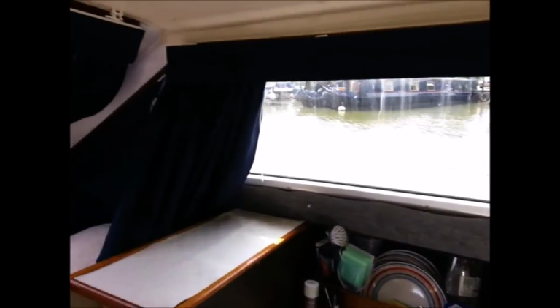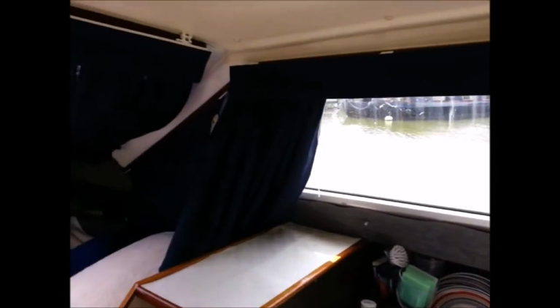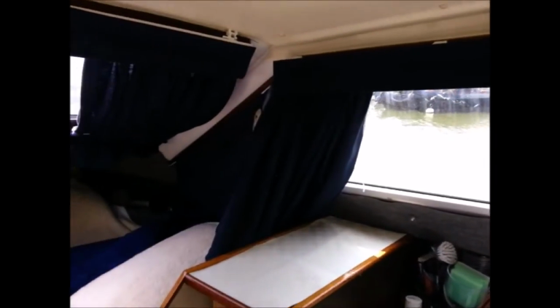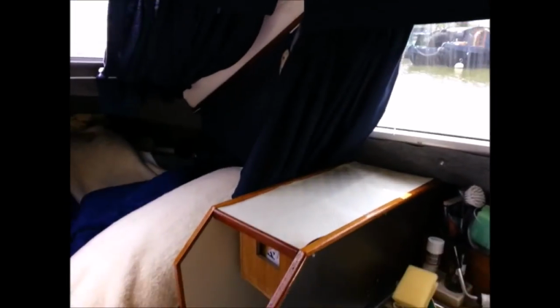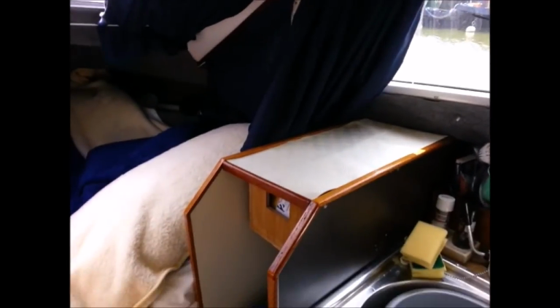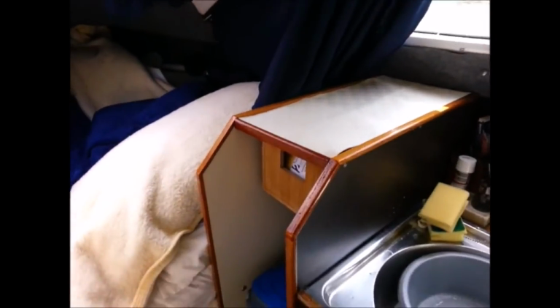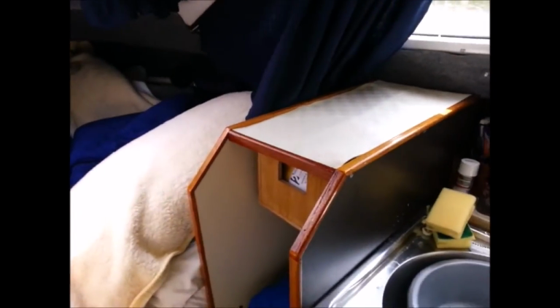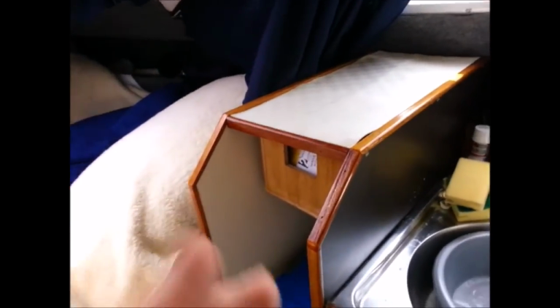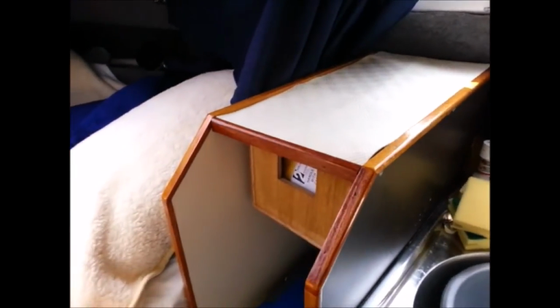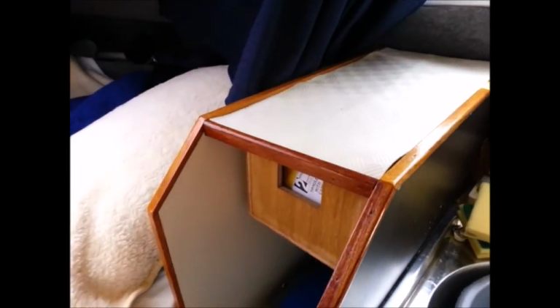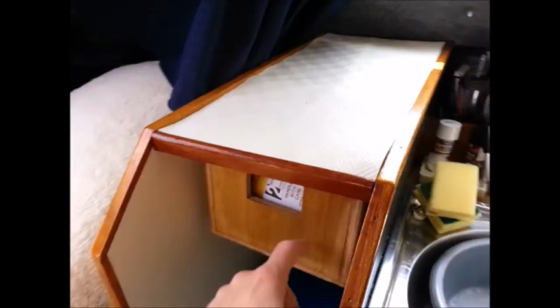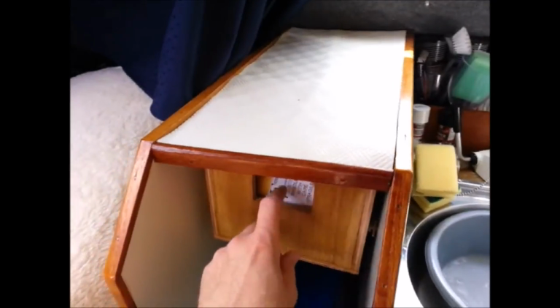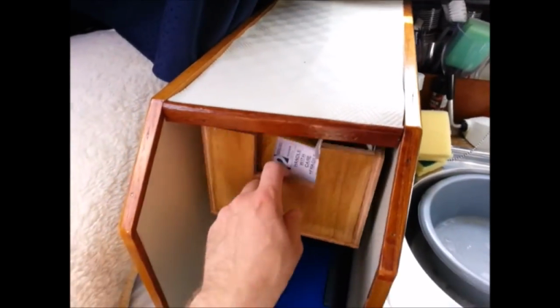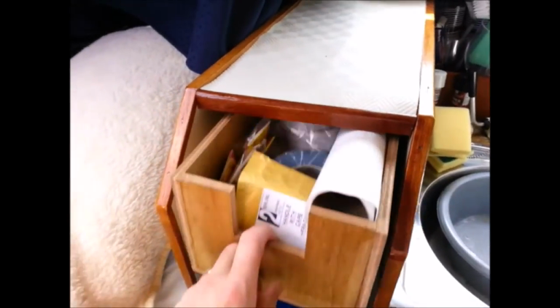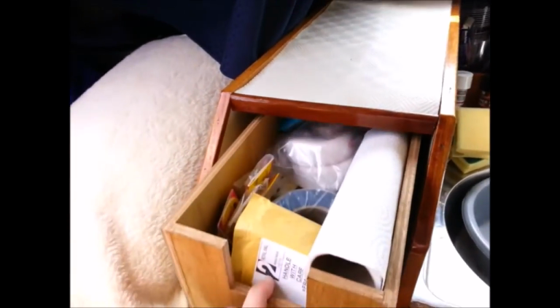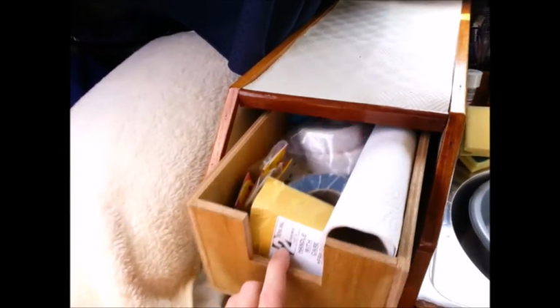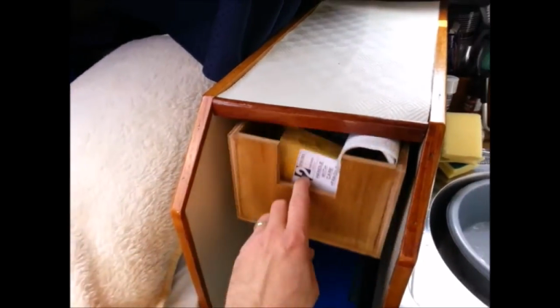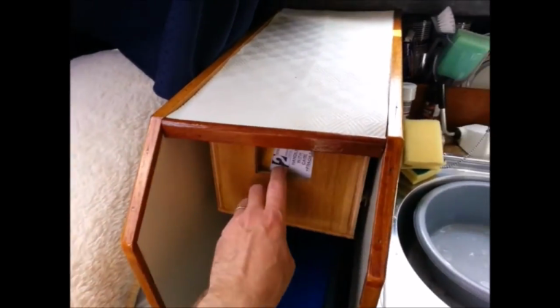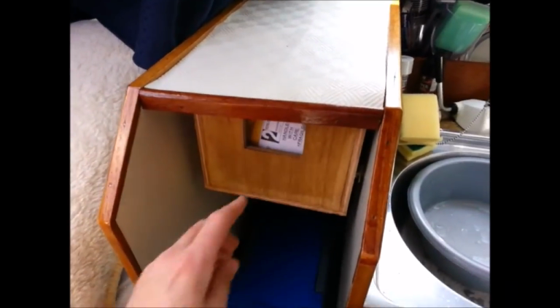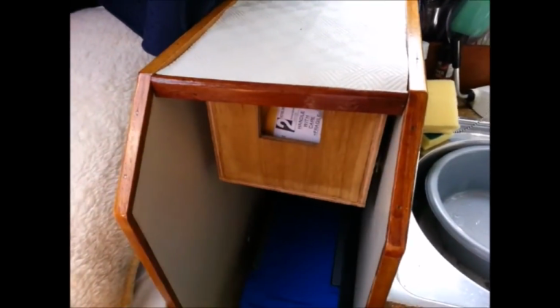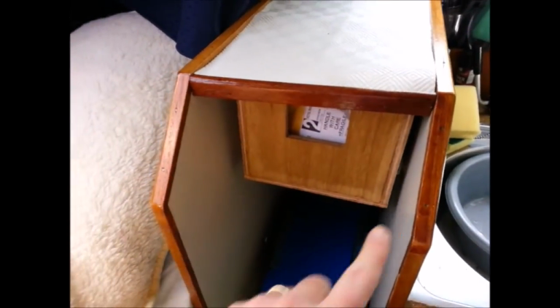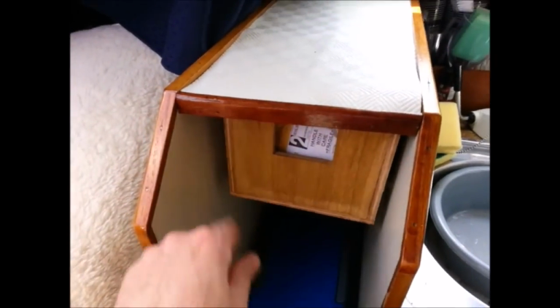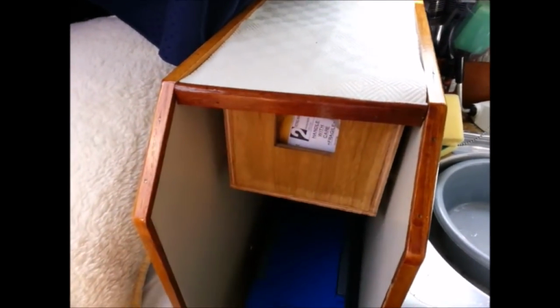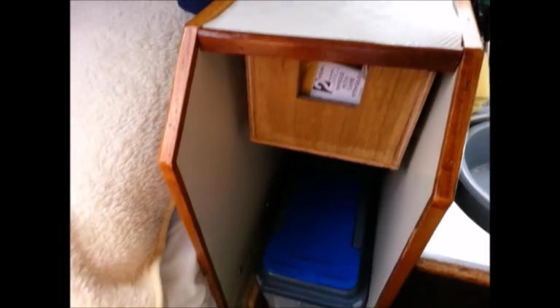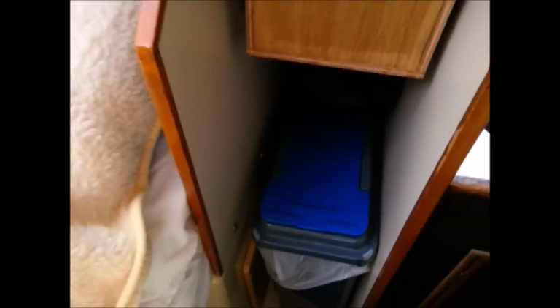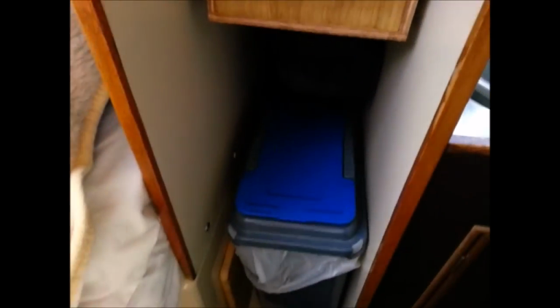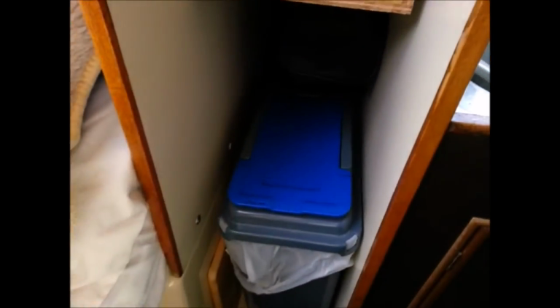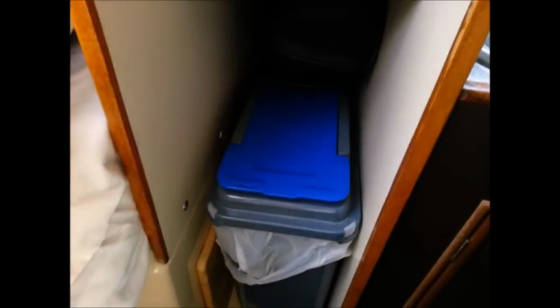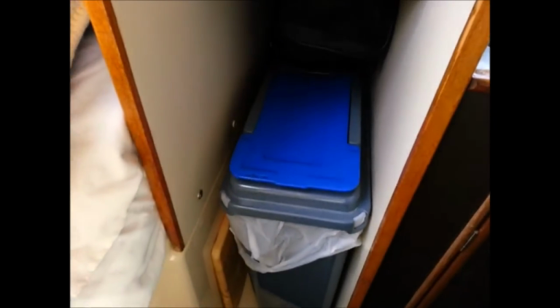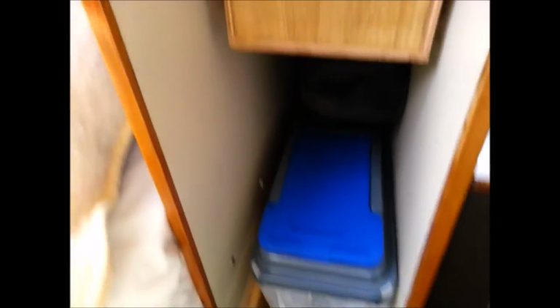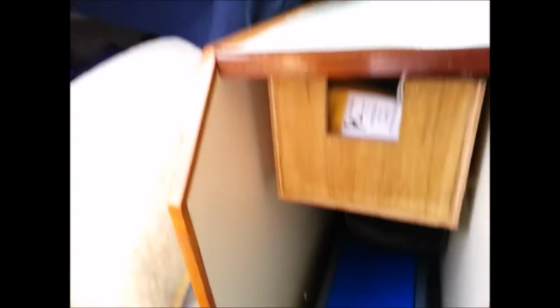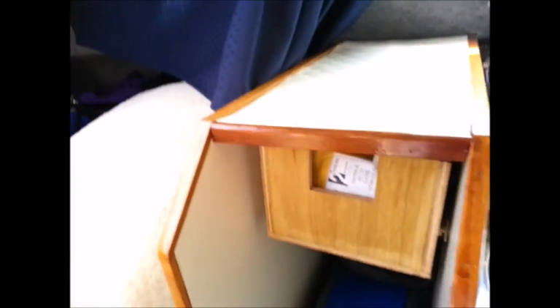Then we have a storage area which I've just put this drawer in — that's got a front to go on. Room for the bin underneath.